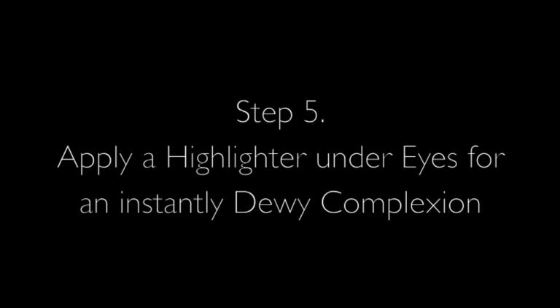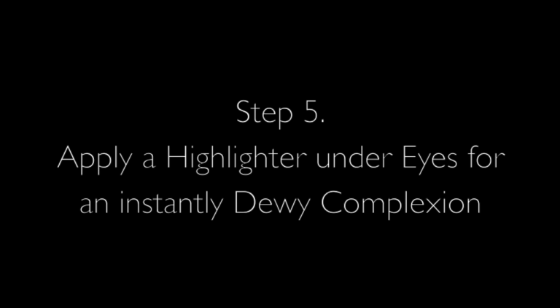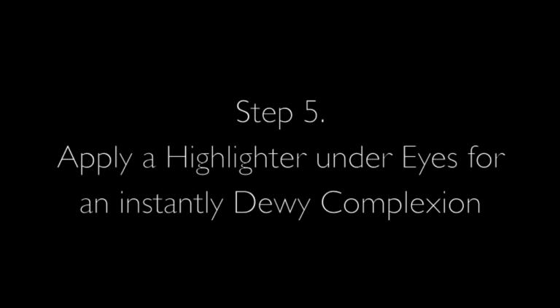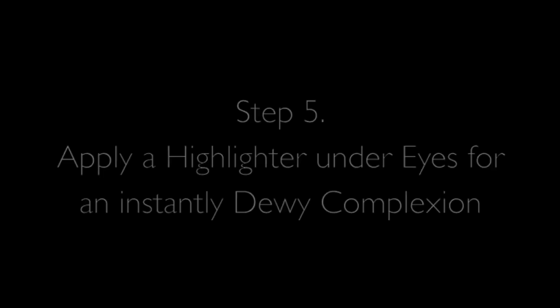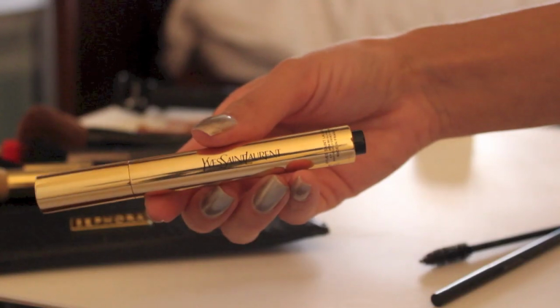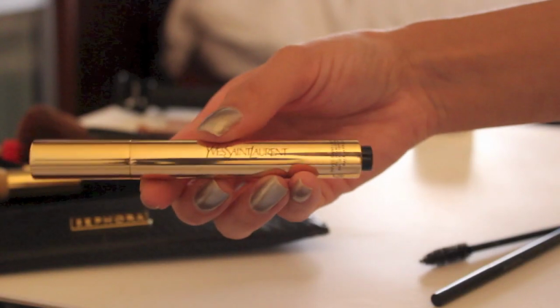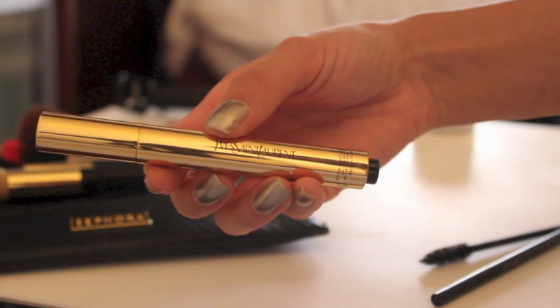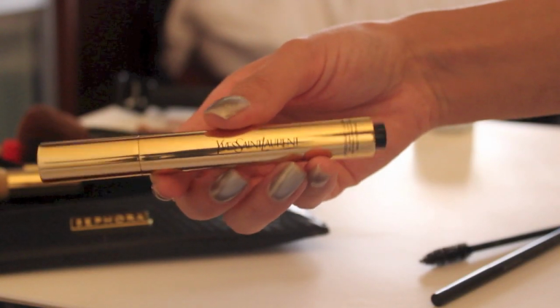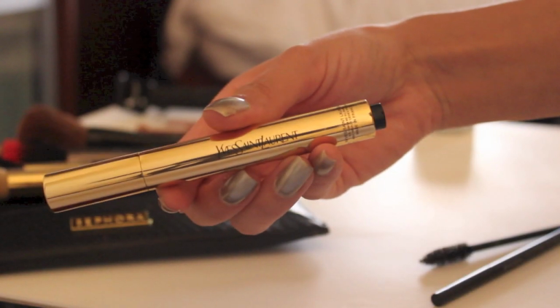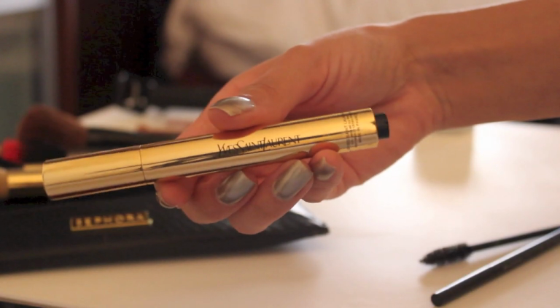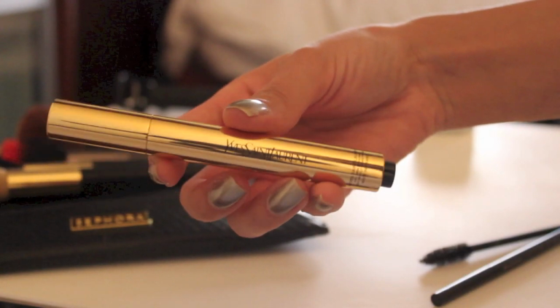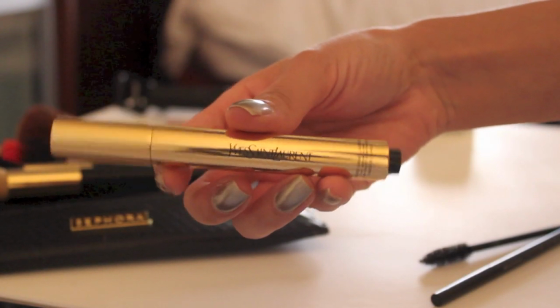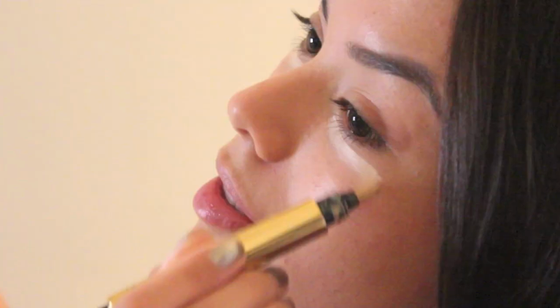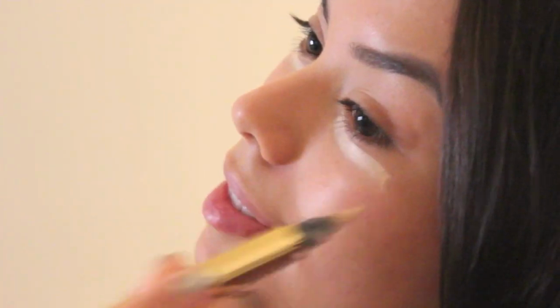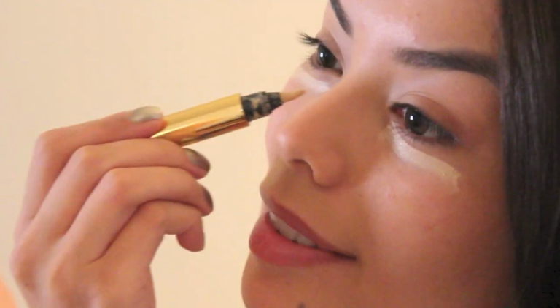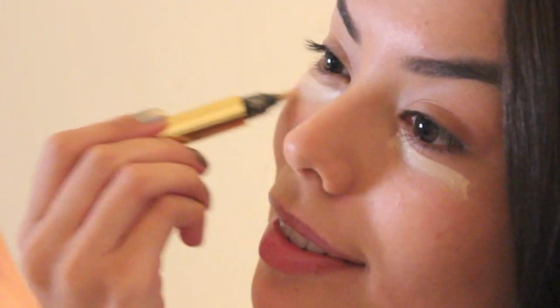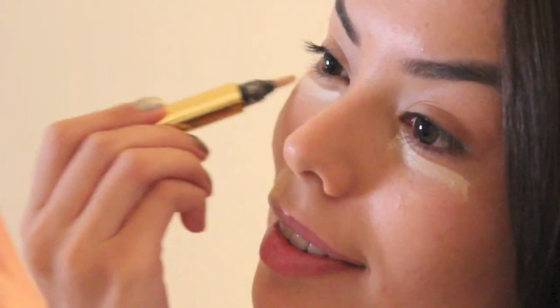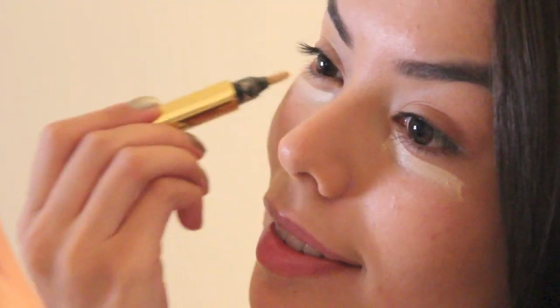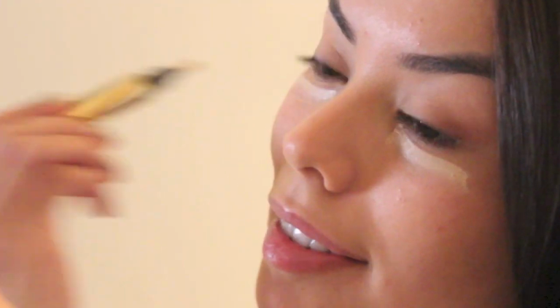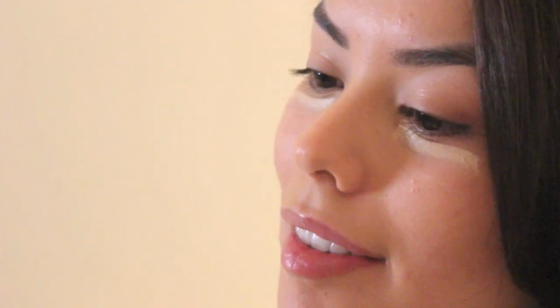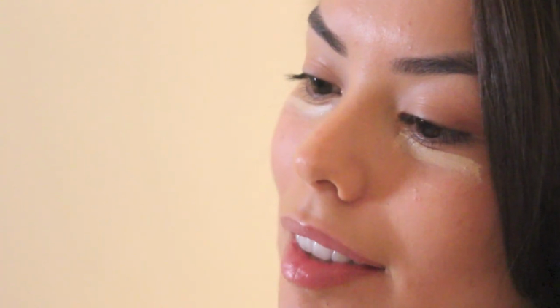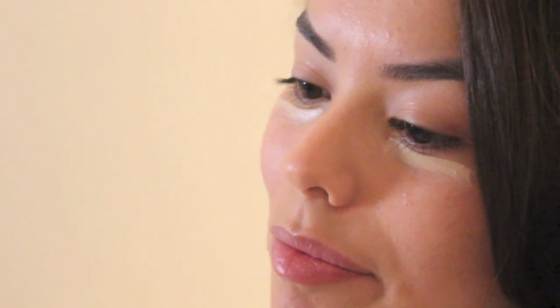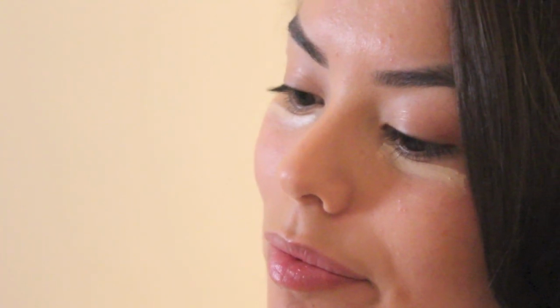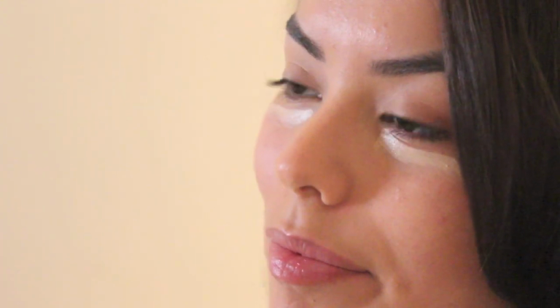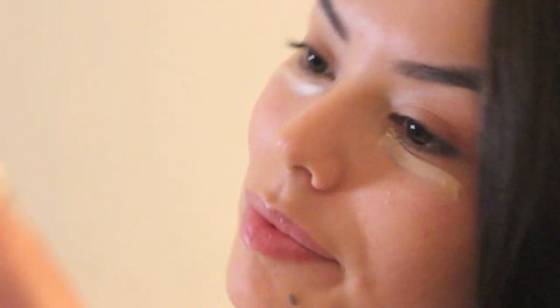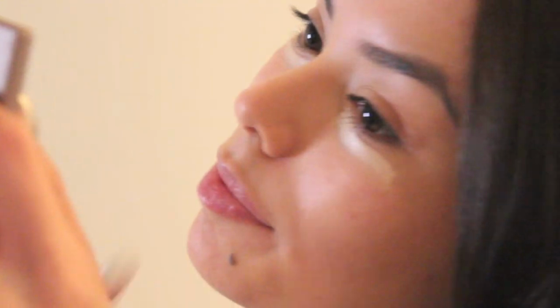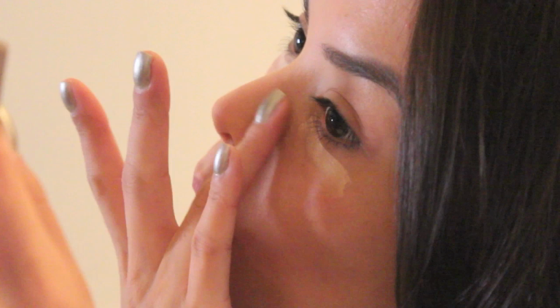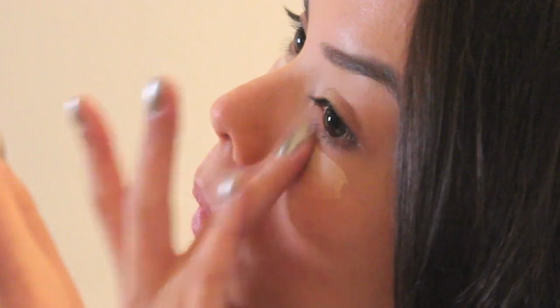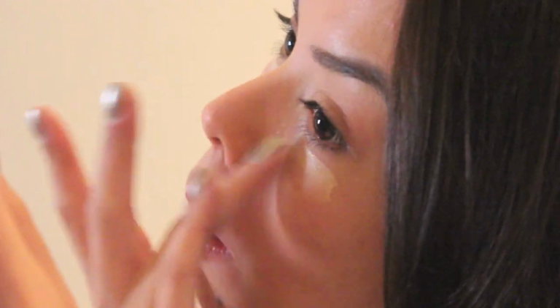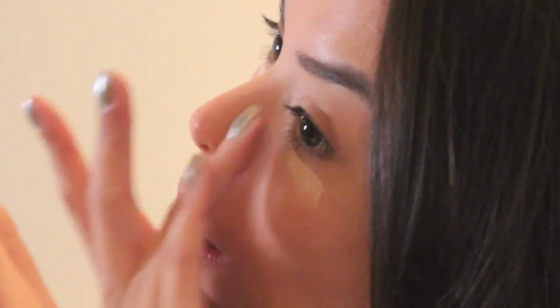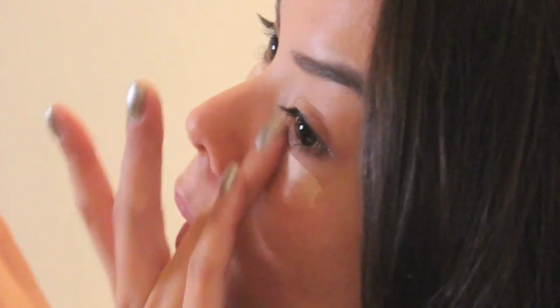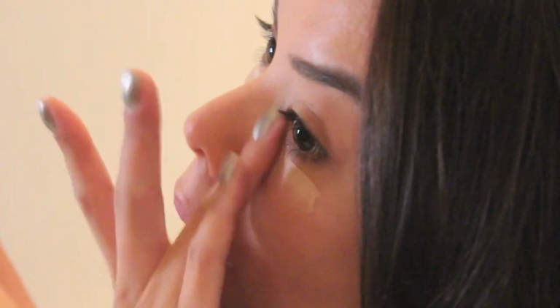Then I'm taking a highlighter — this is the YSL Radiant Touch — and I'm applying that under my eyes just to really brighten up my face and give me a nice dewy look.